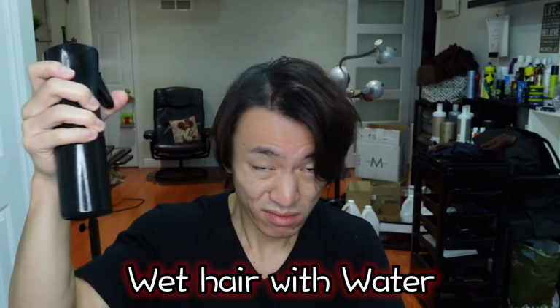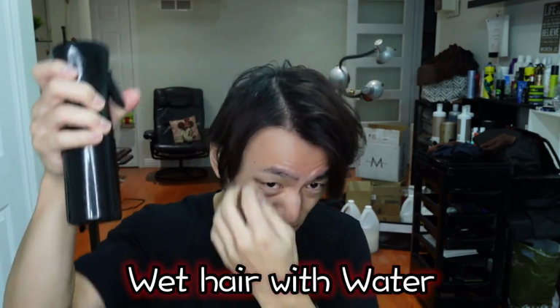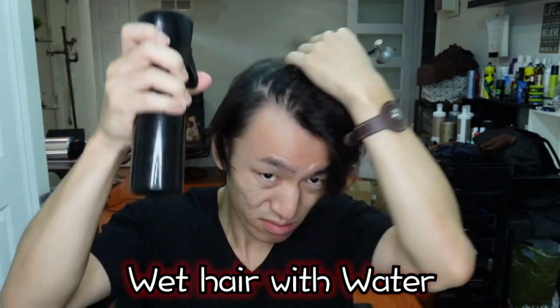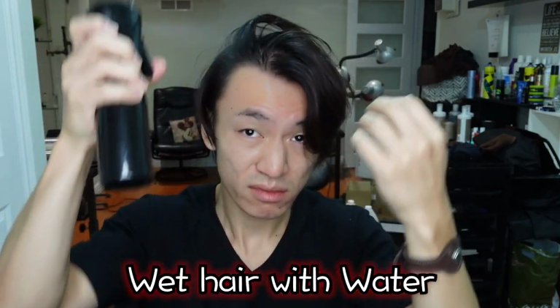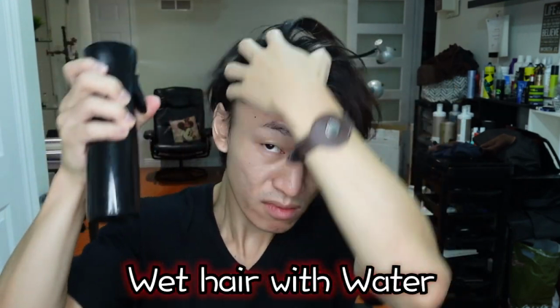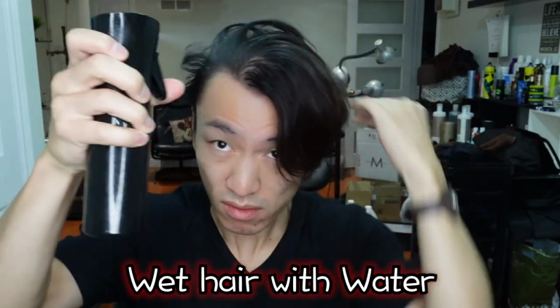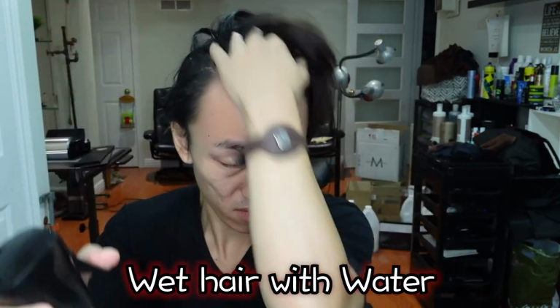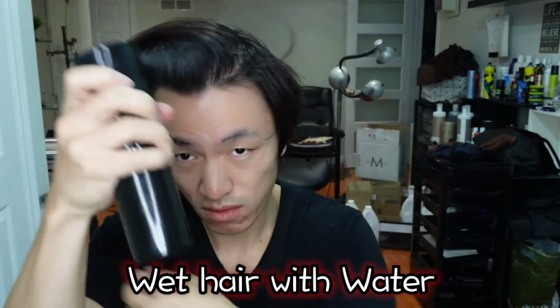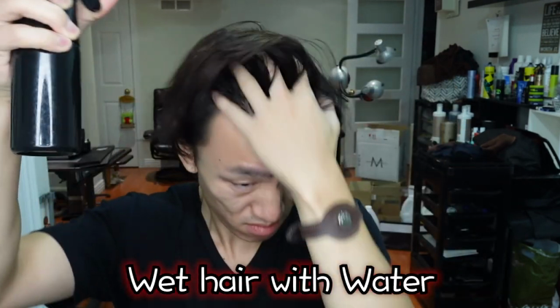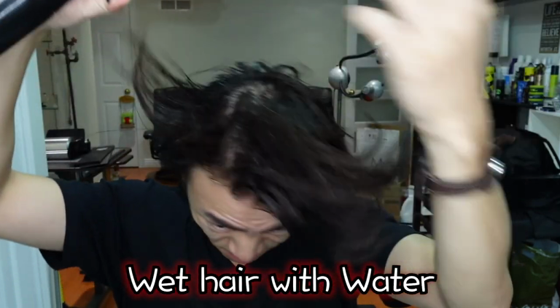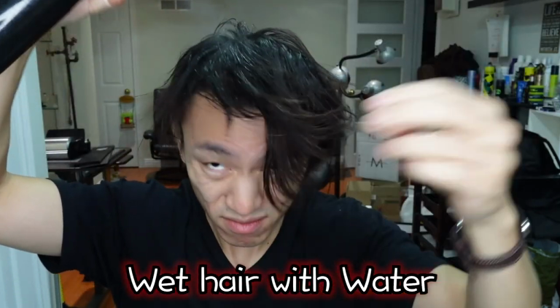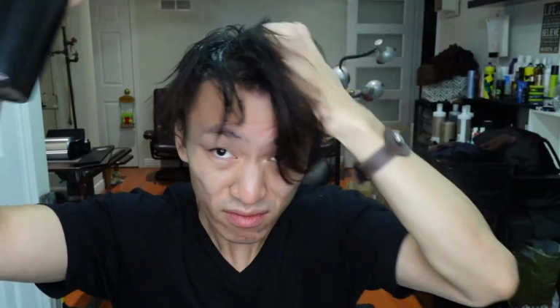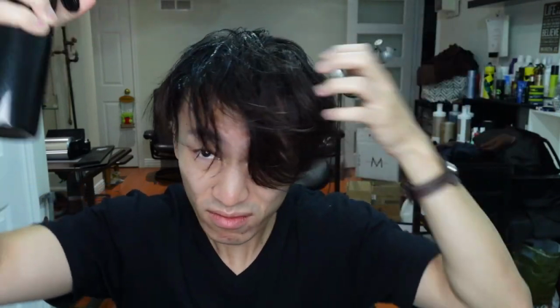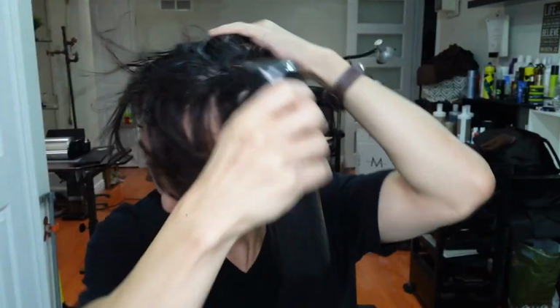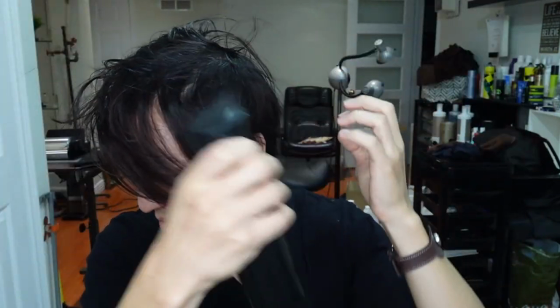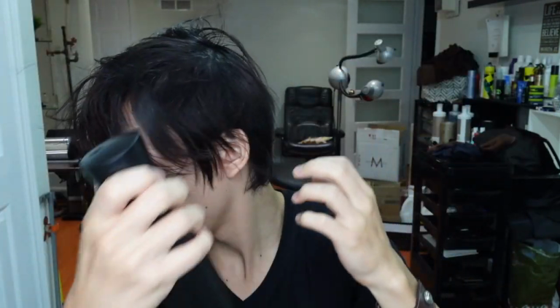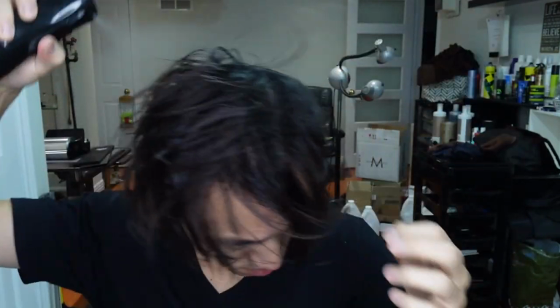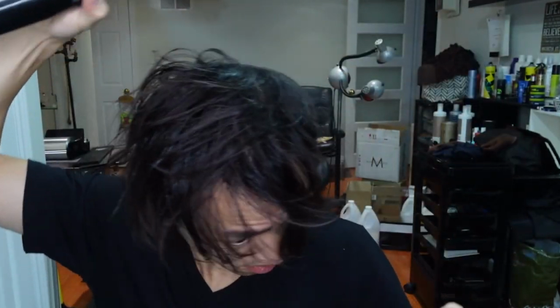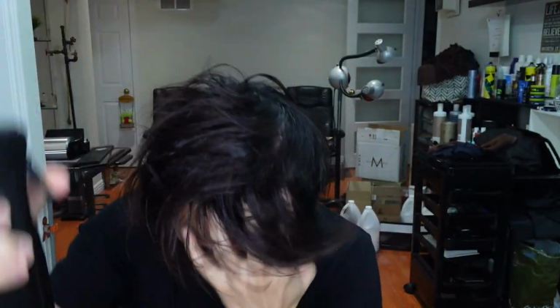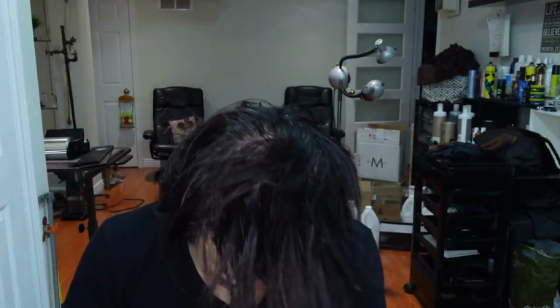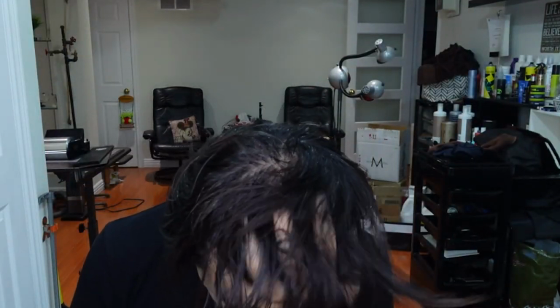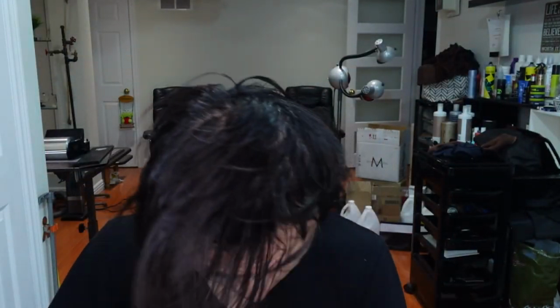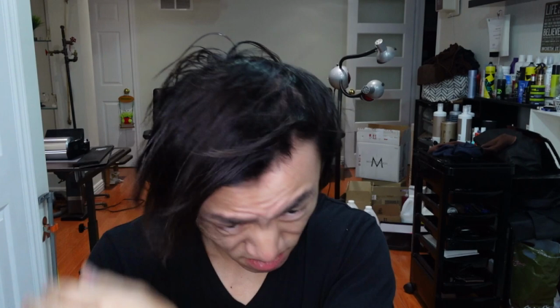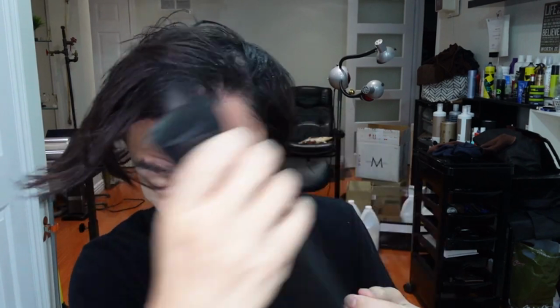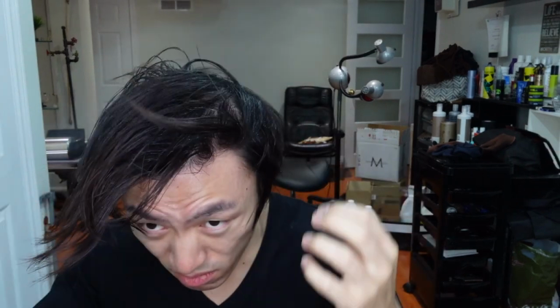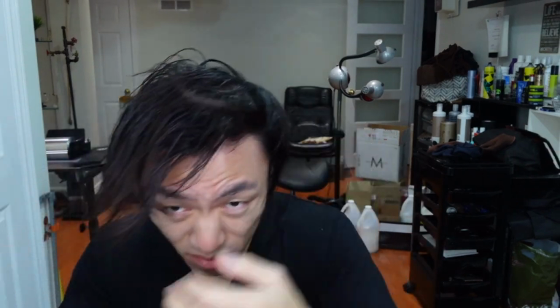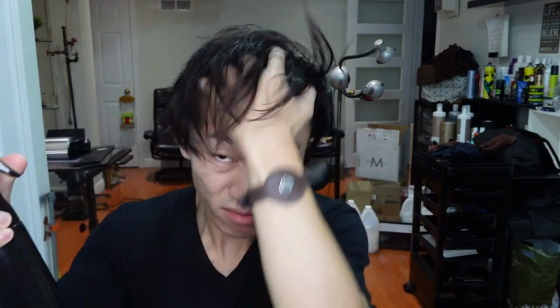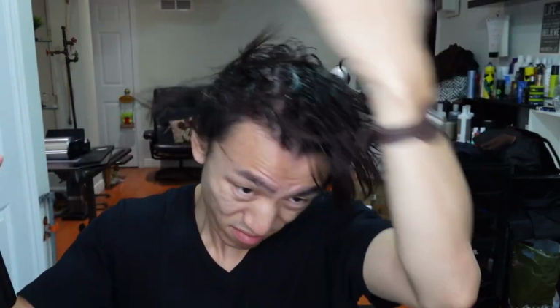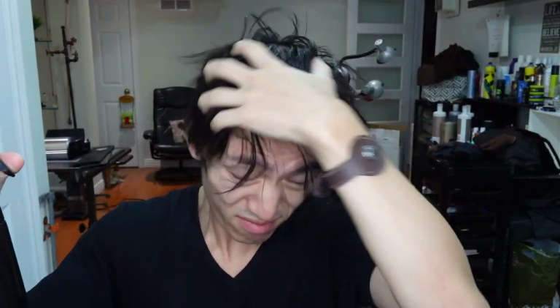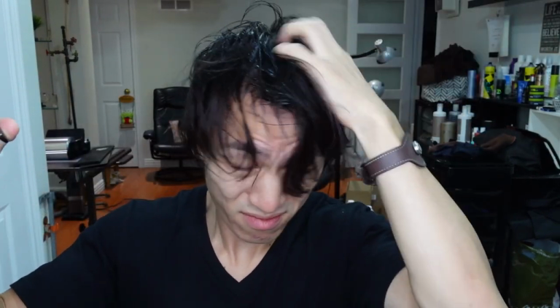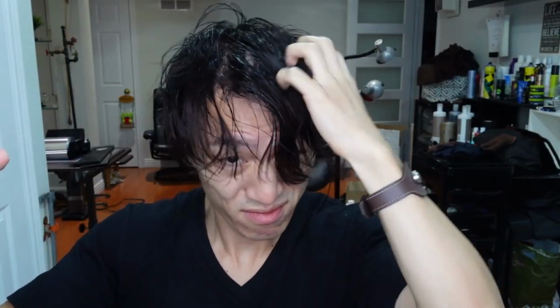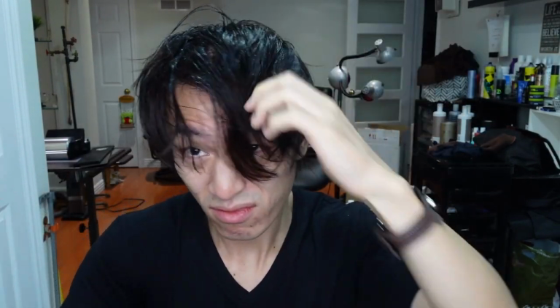First step: wet the hair. I prefer using a spray bottle because your hair doesn't need to be dripping wet. Your hair will not take shape until it's about 70% dry, so spraying it just saves some time.